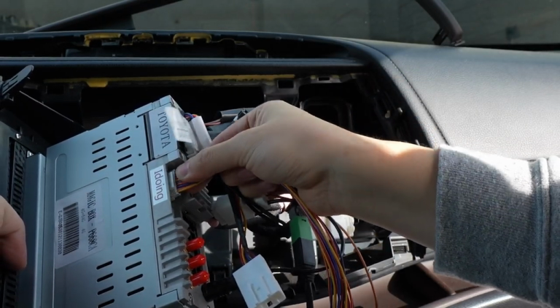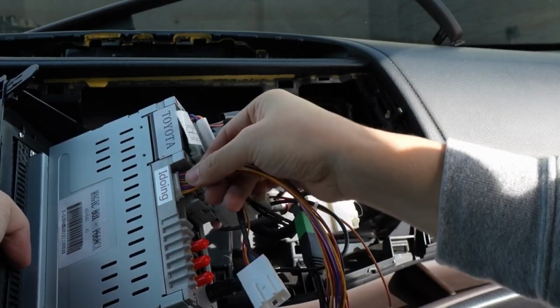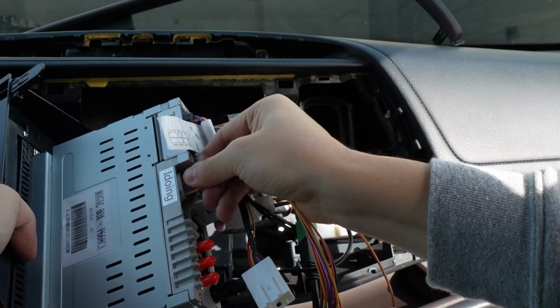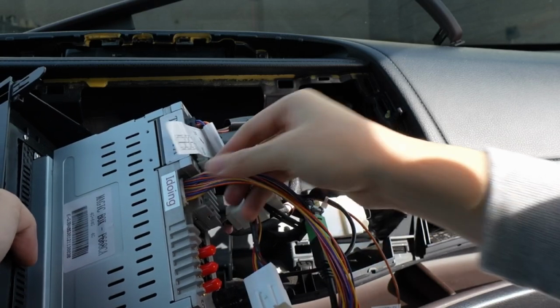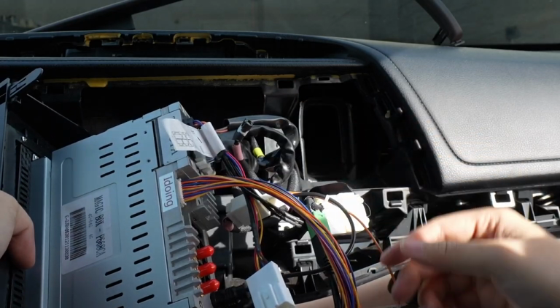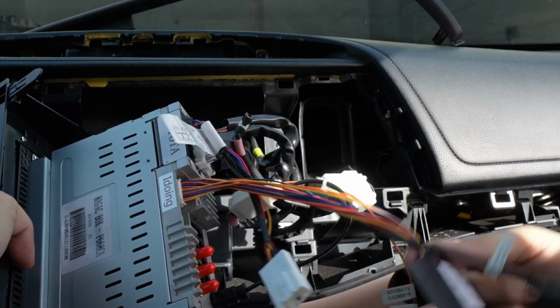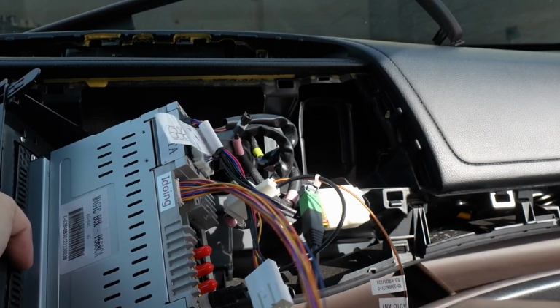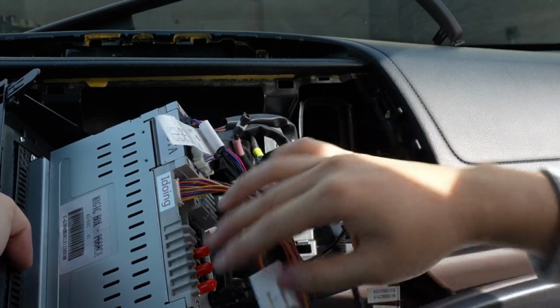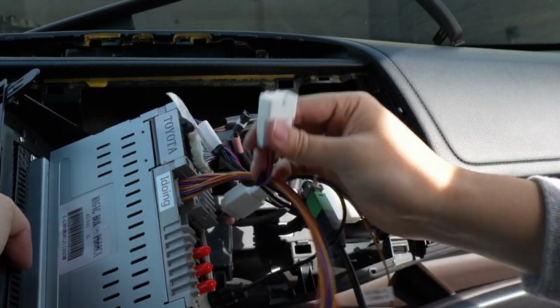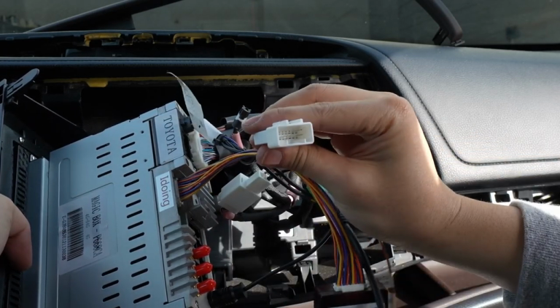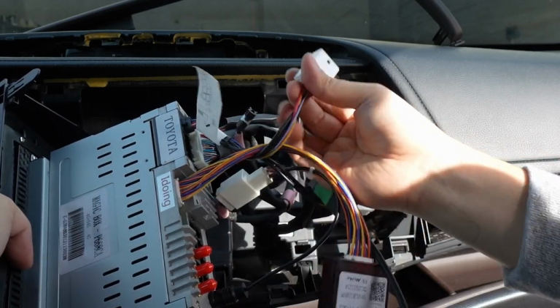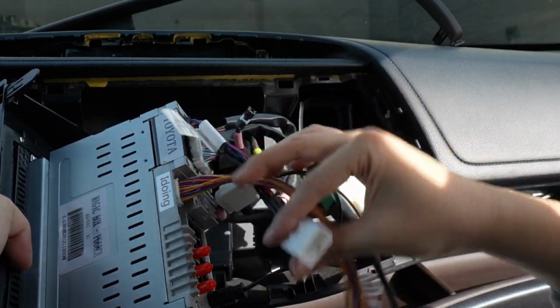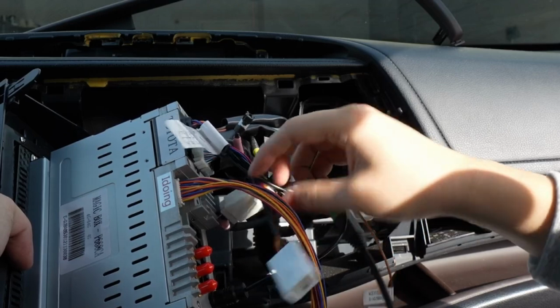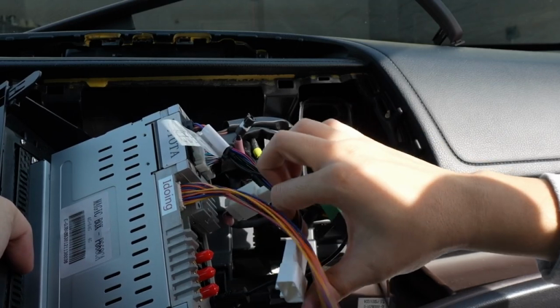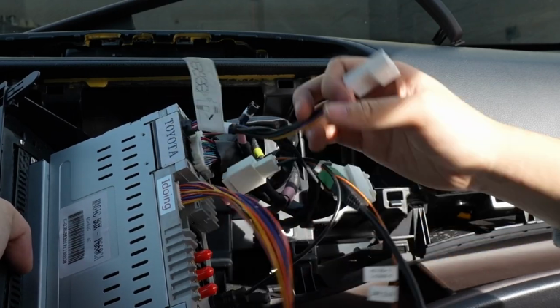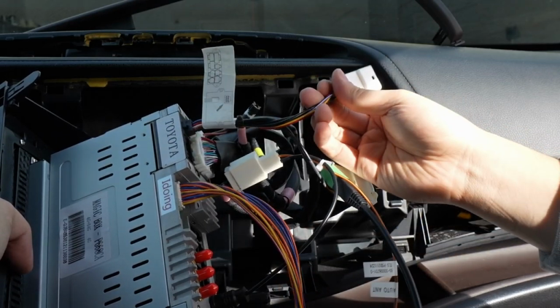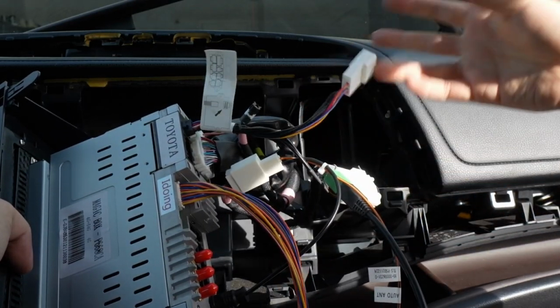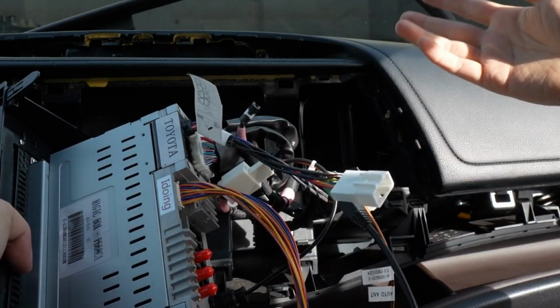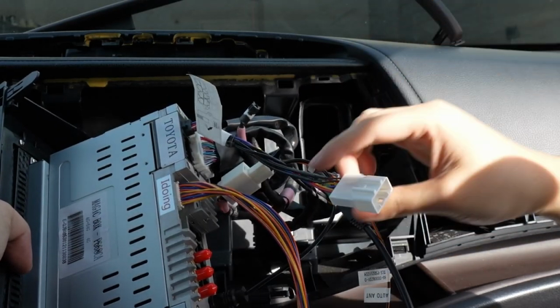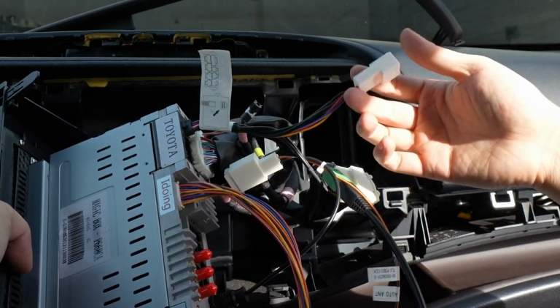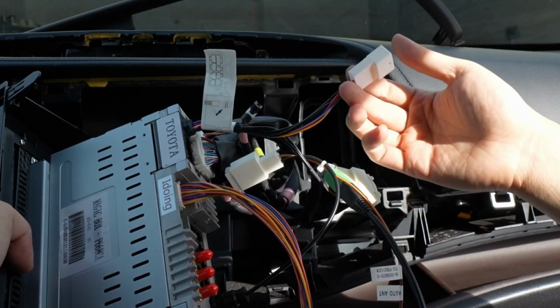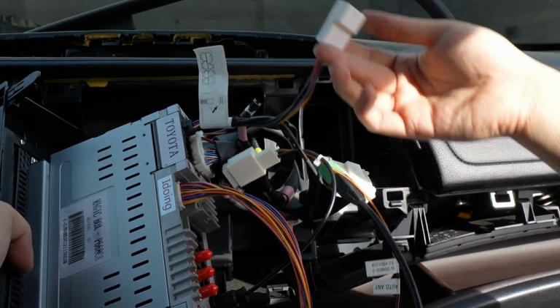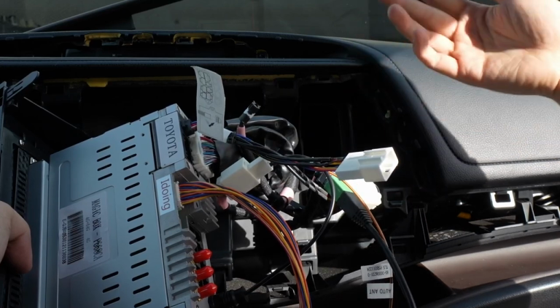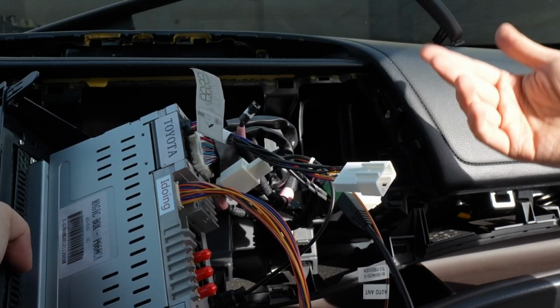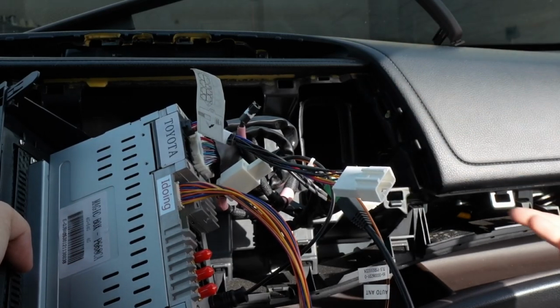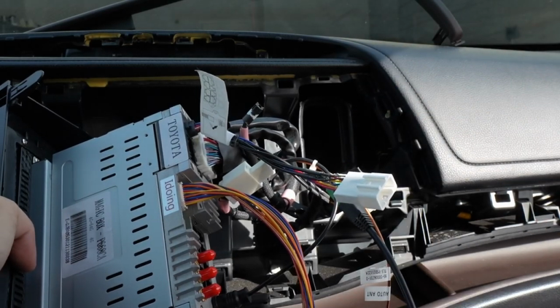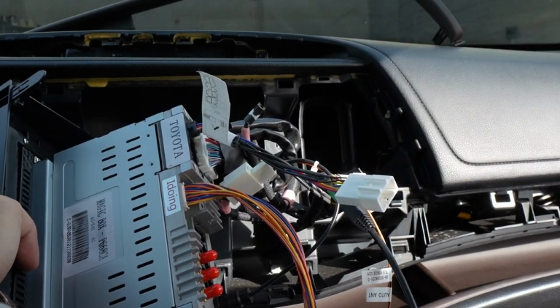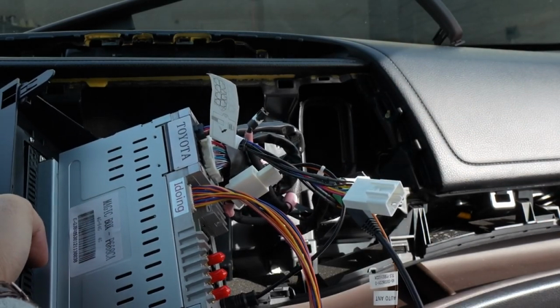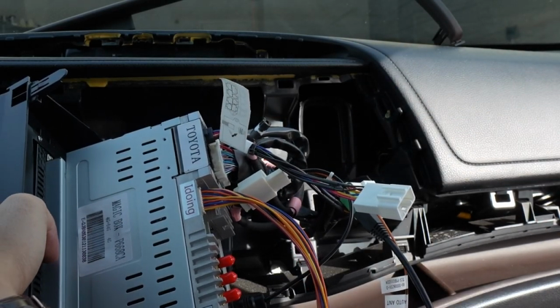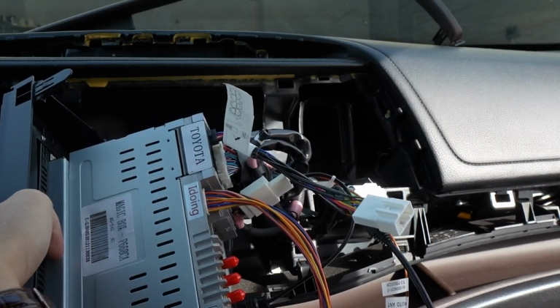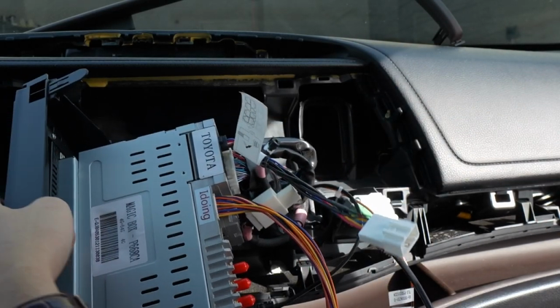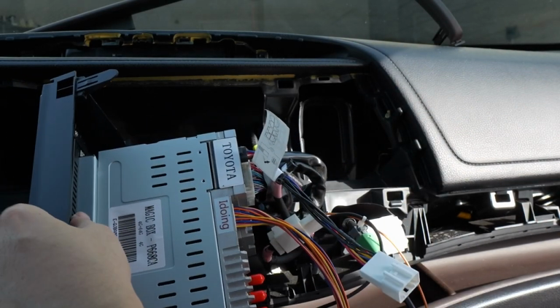This is like the brains — it communicates with Toyota — and that is going to go right here, right next to this iDoing sticker. We do have an extra one. This might cover the backup camera and stuff like that, or it's just redundancy because Toyota does change it over the years — which is great that they have that area covered.